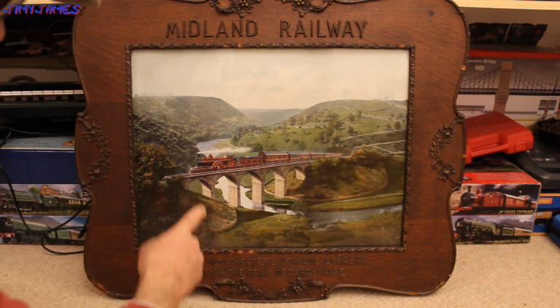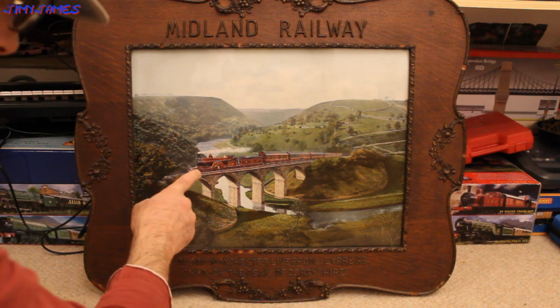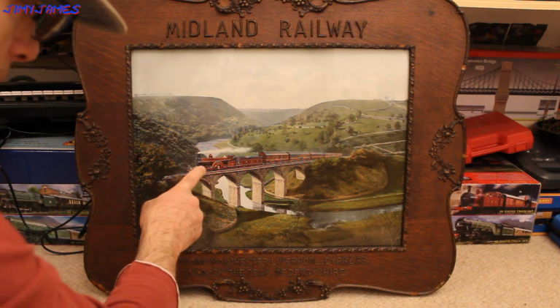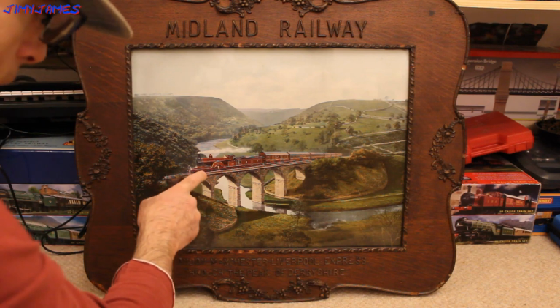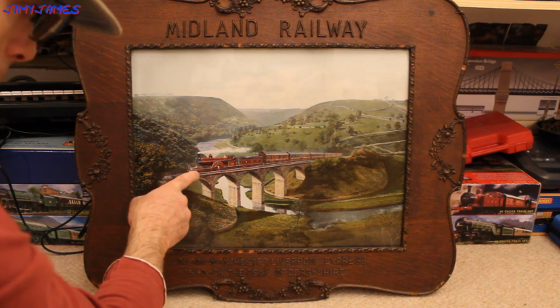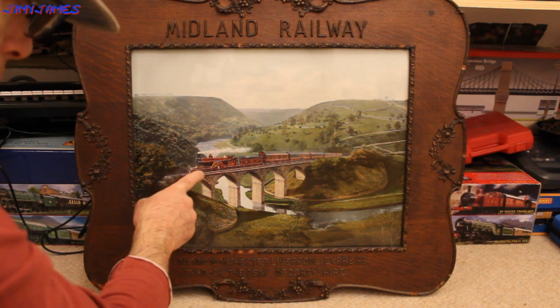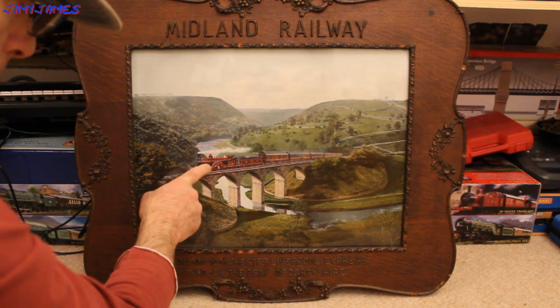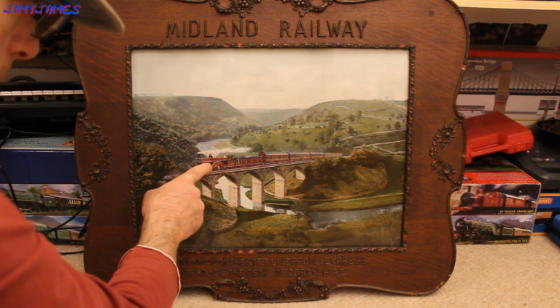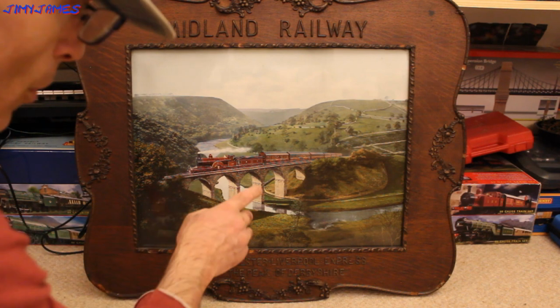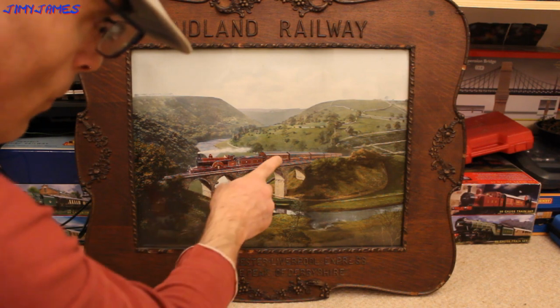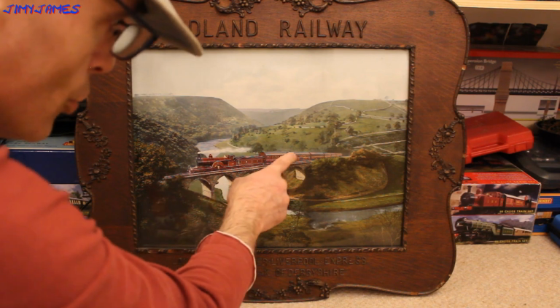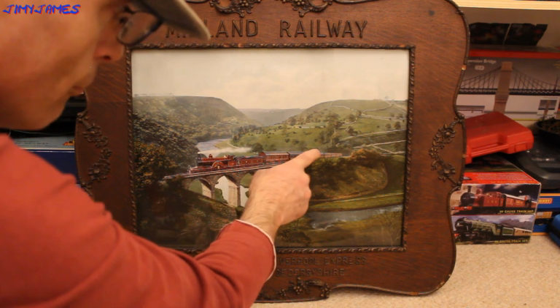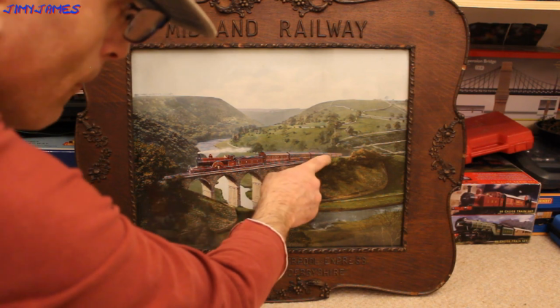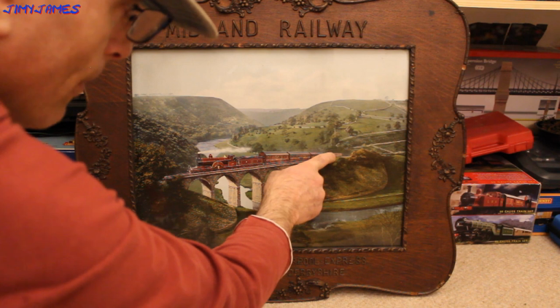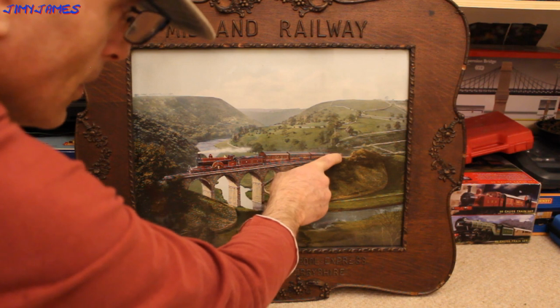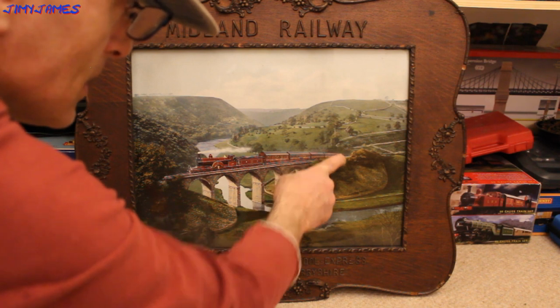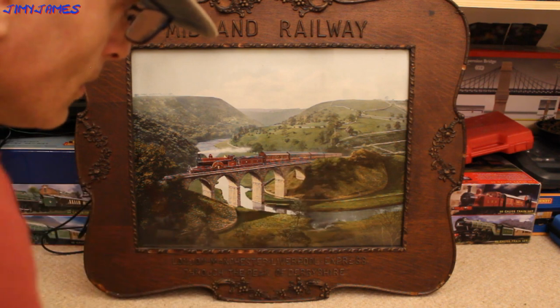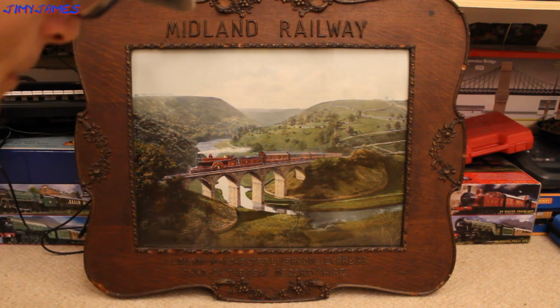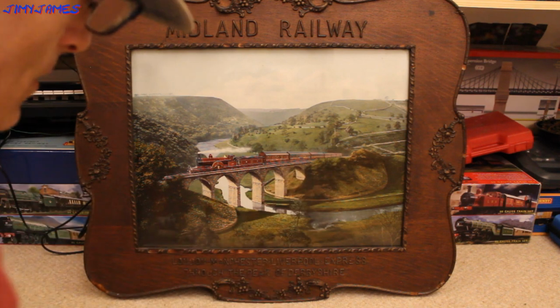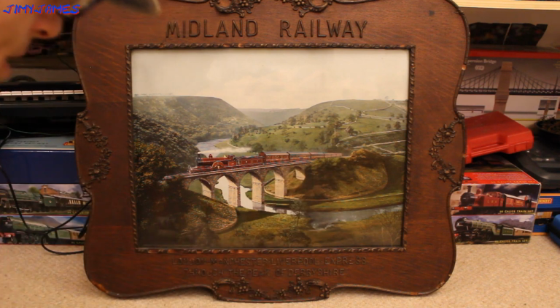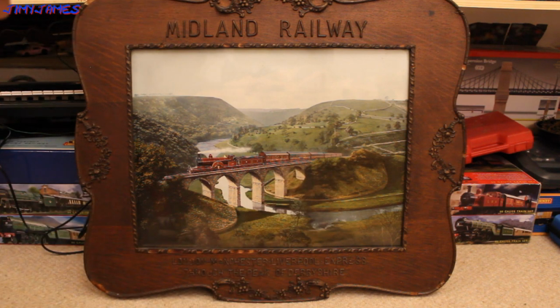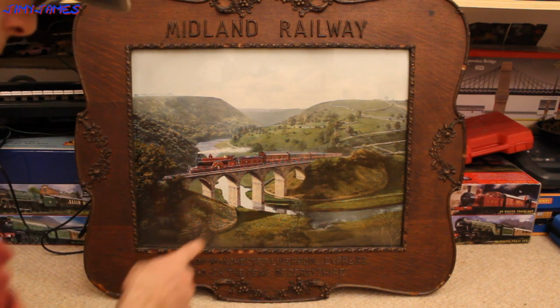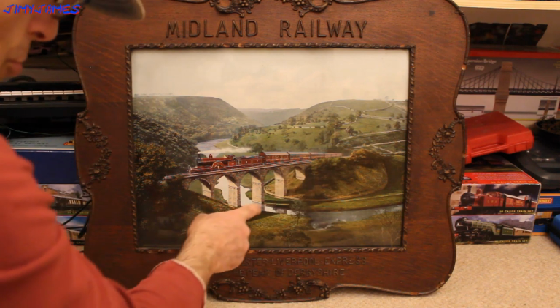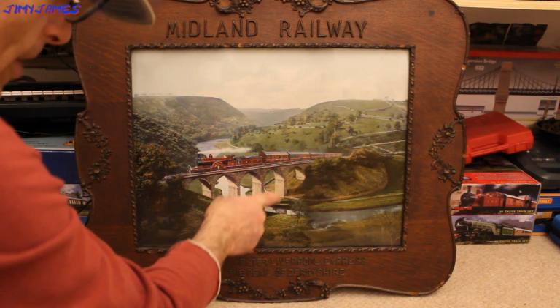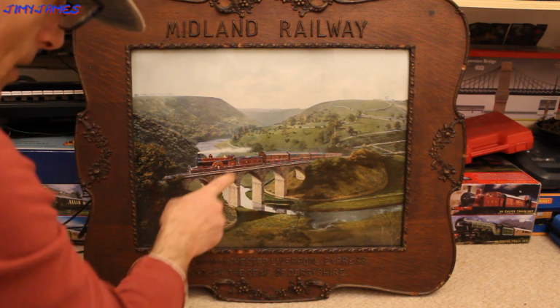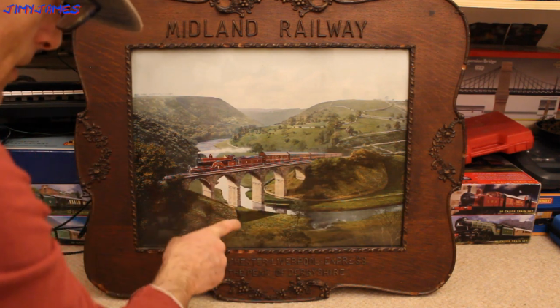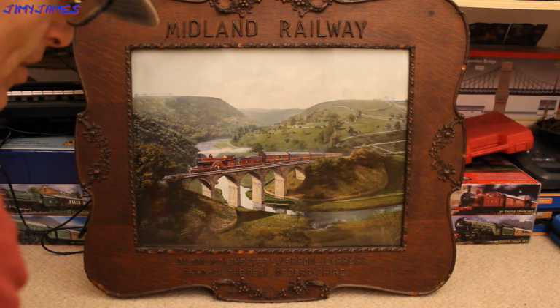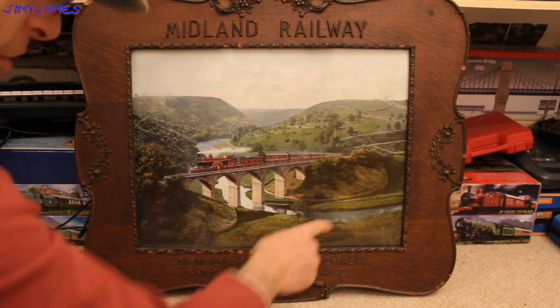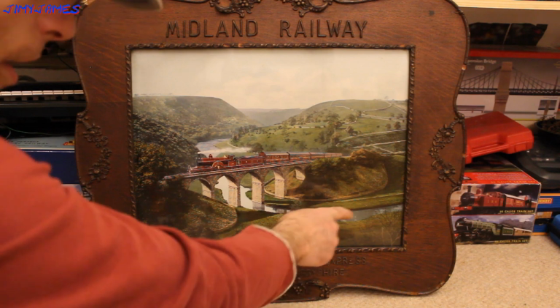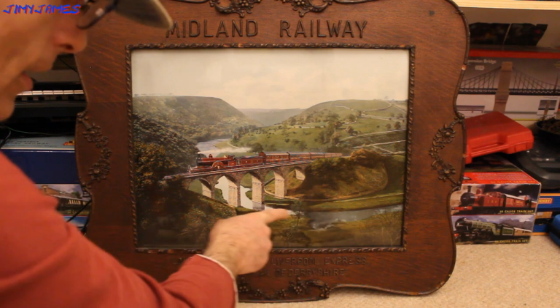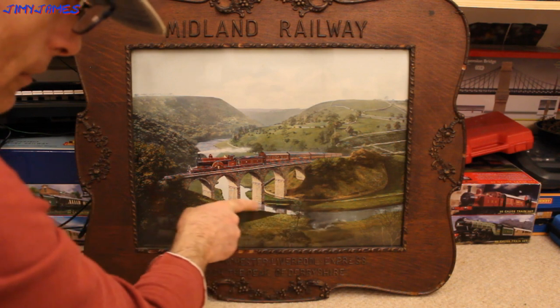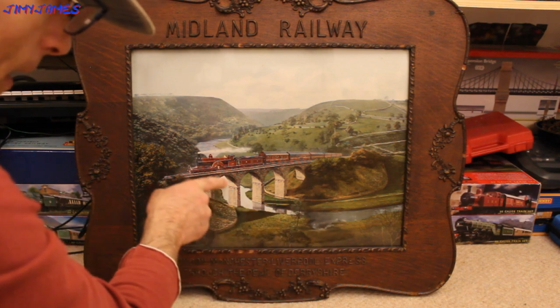Now that is actually a Midland Compound pulling one, two, three, four, five, six, seven carriages. That is actually the Montsell Viaduct. That's the River Wye going through there.